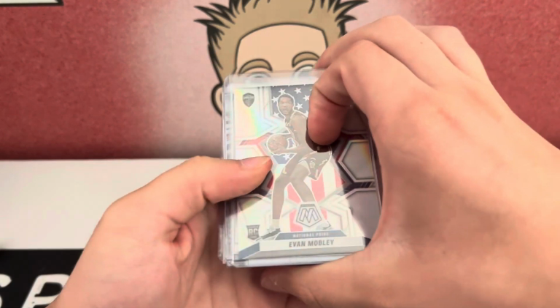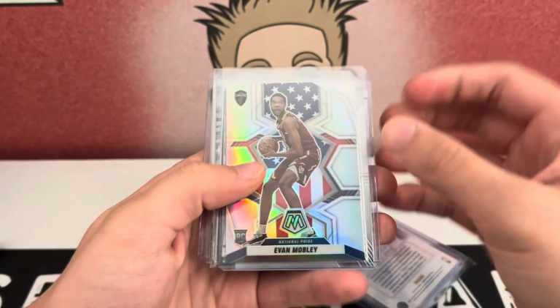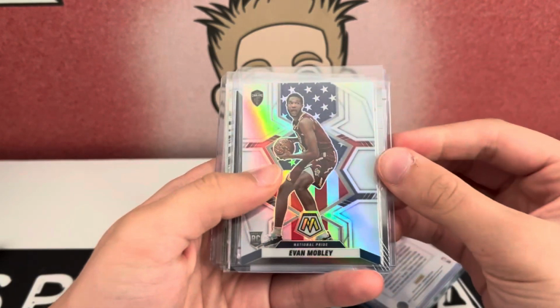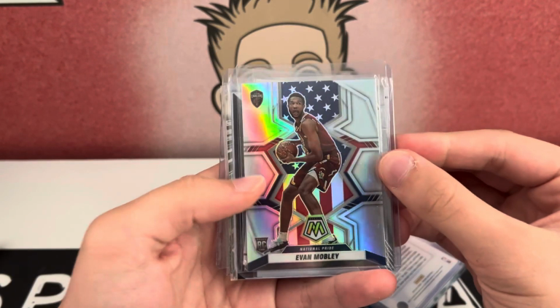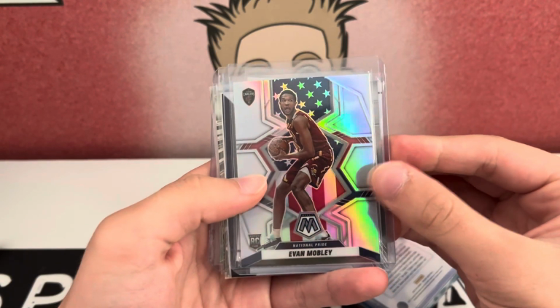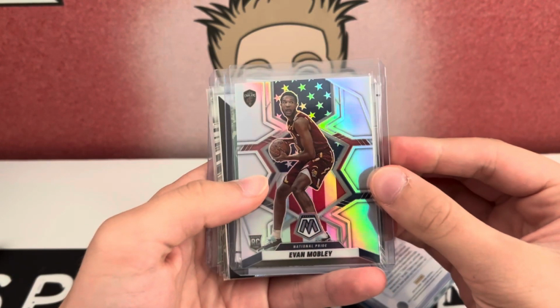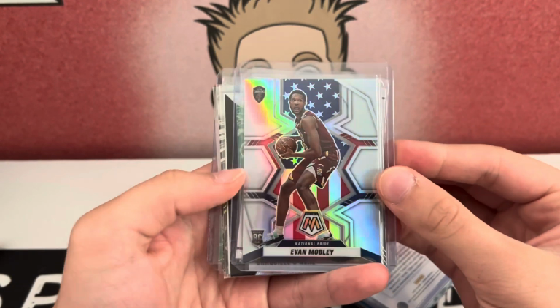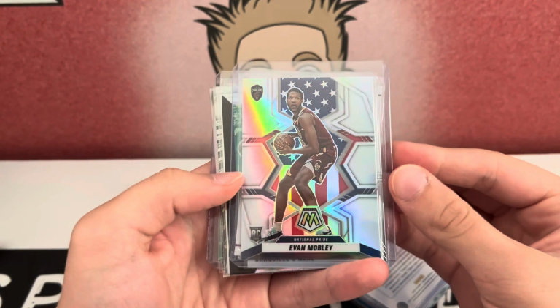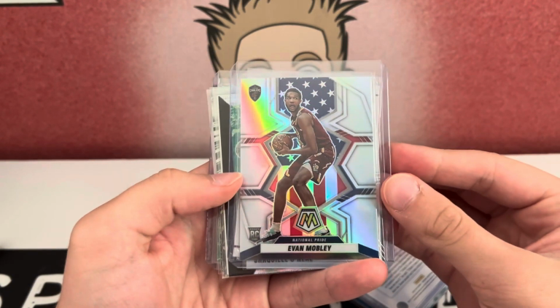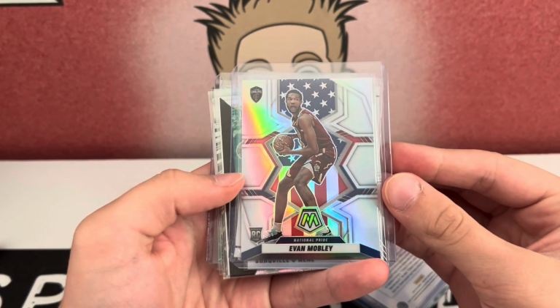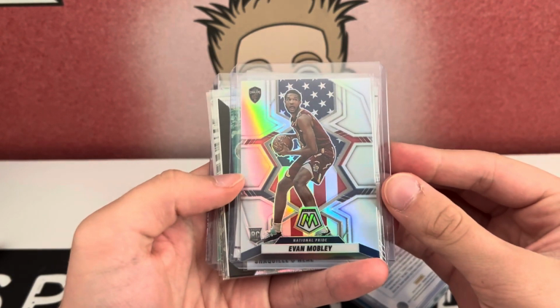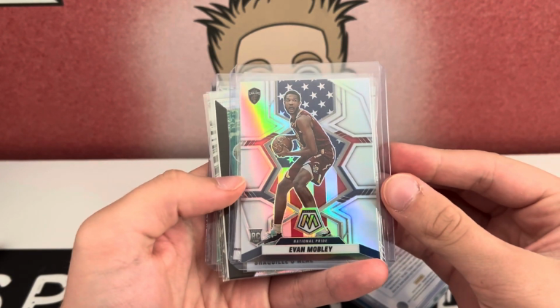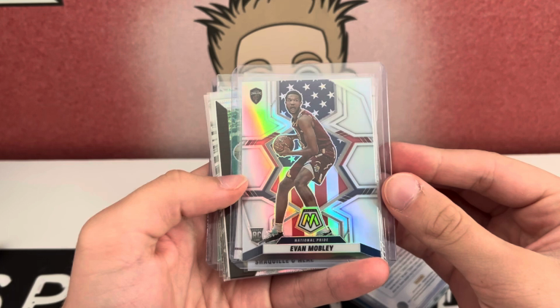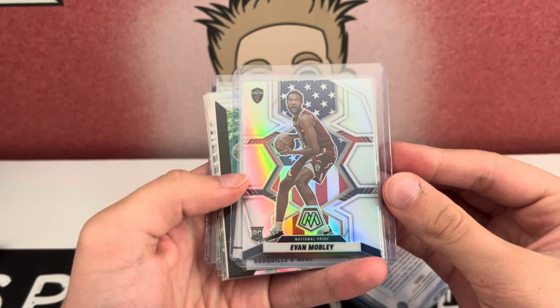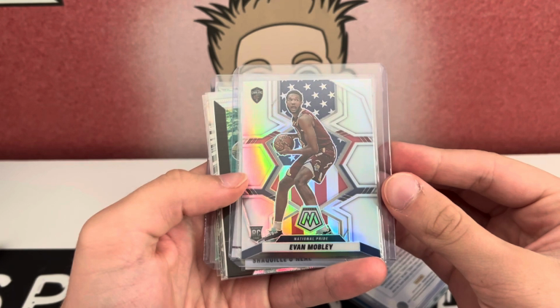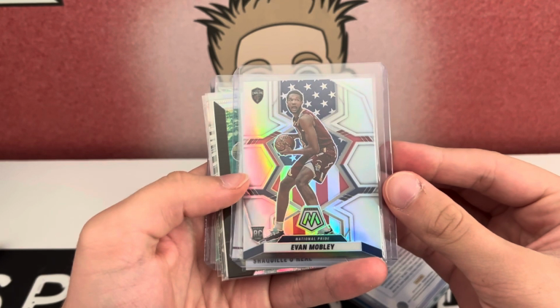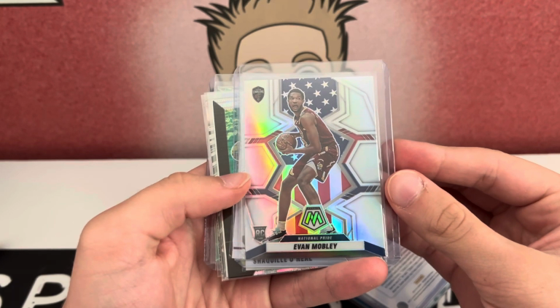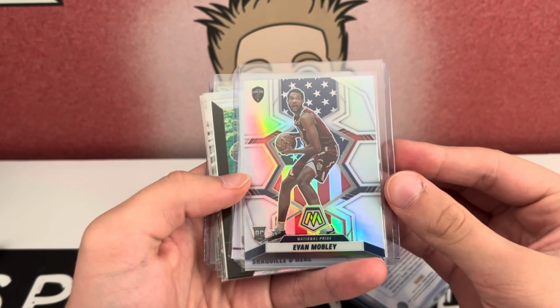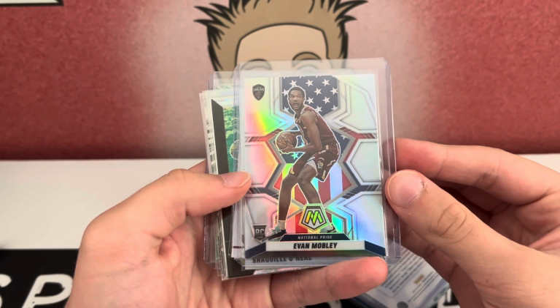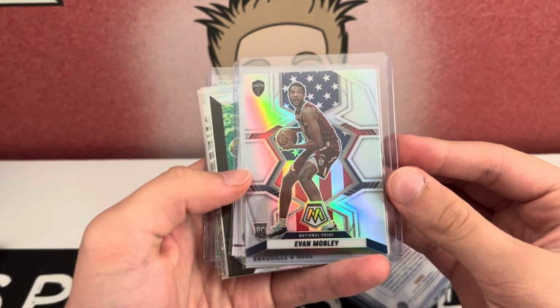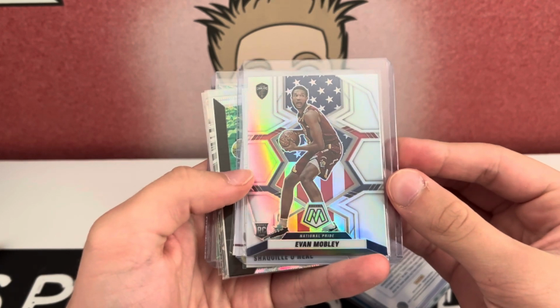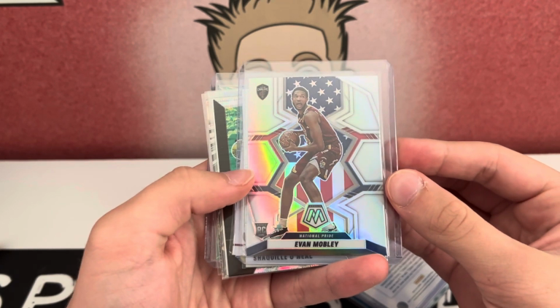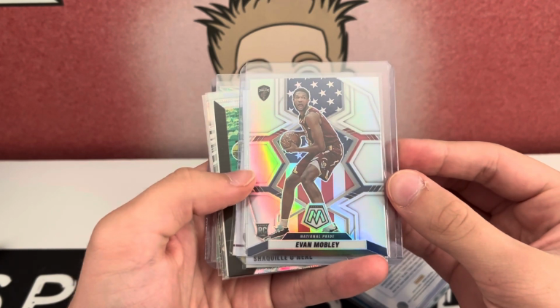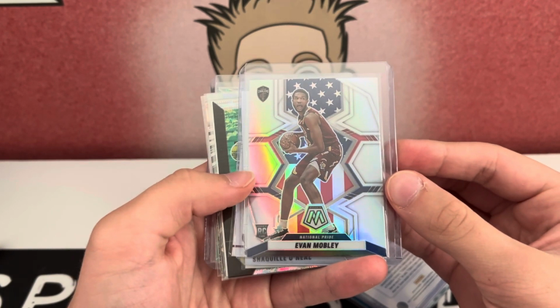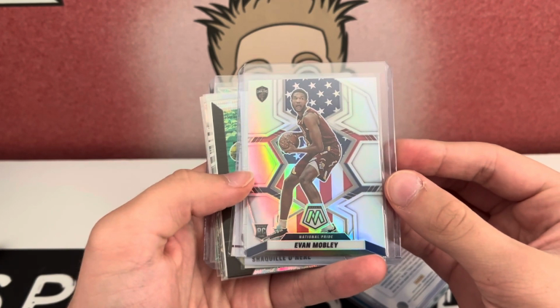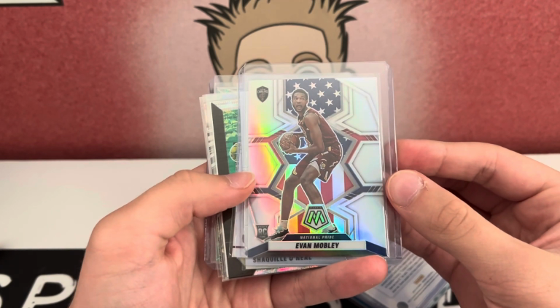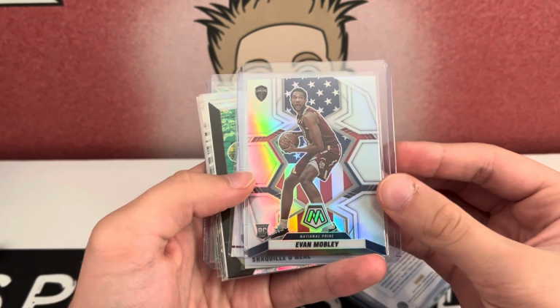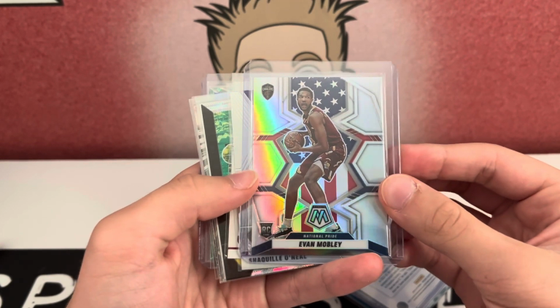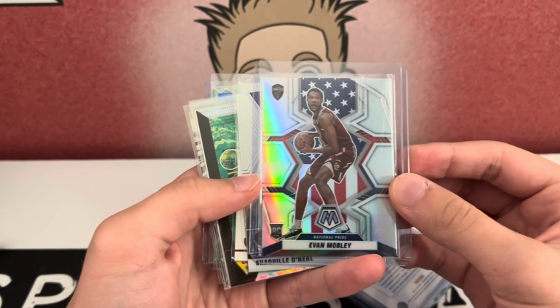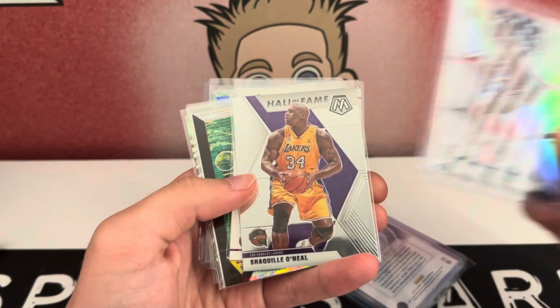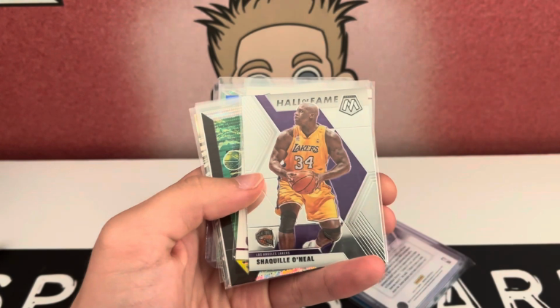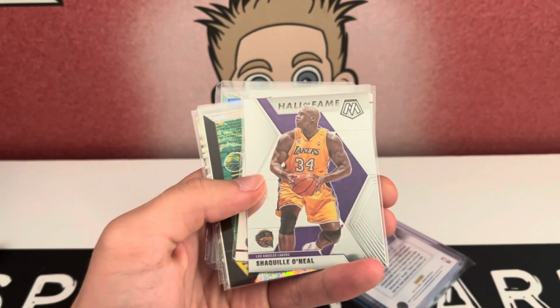We're going to start off with an Evan Mobley National Pride Silver rookie. Nice, that's a dope card. Not bad at all.